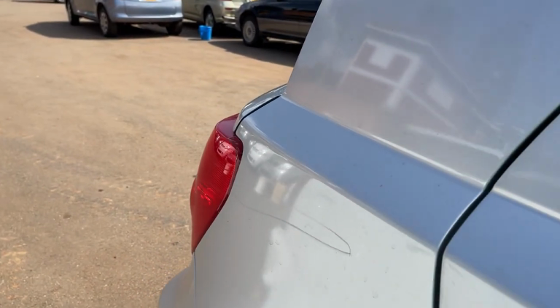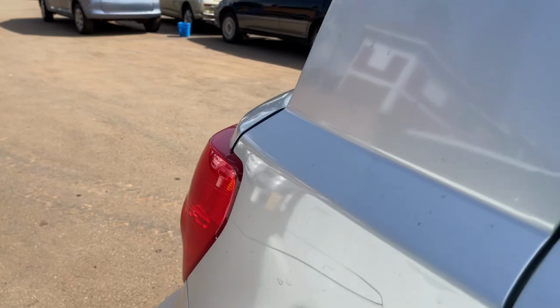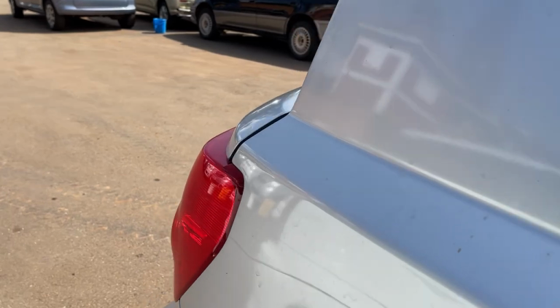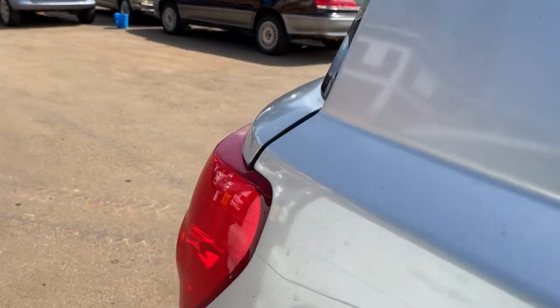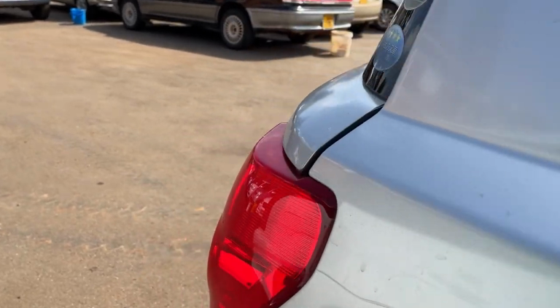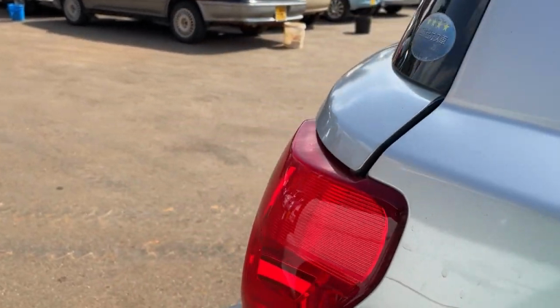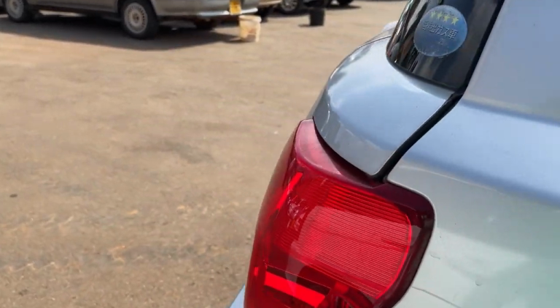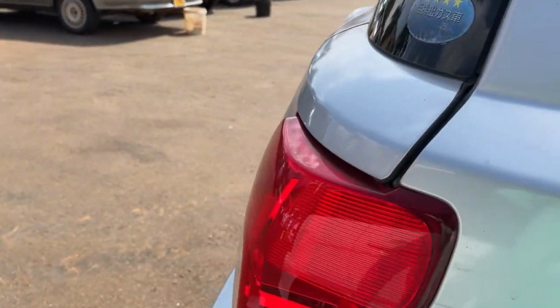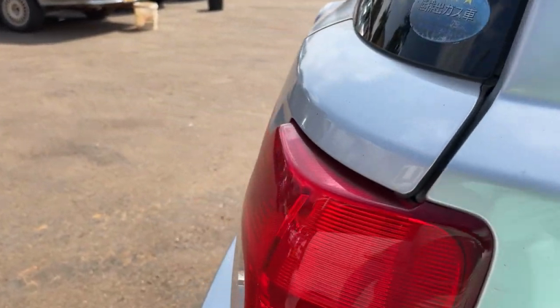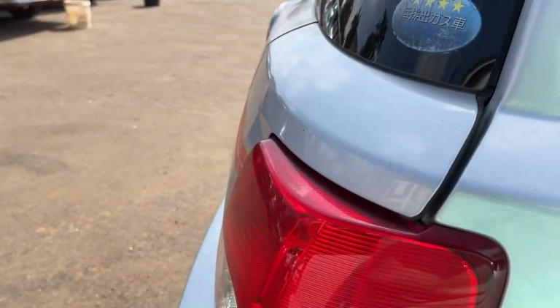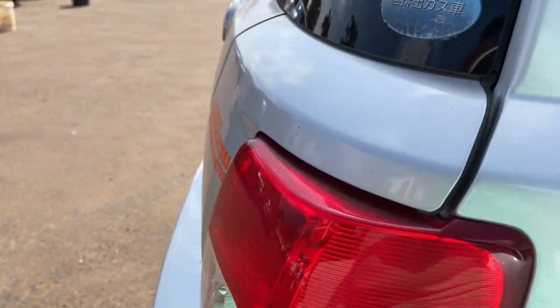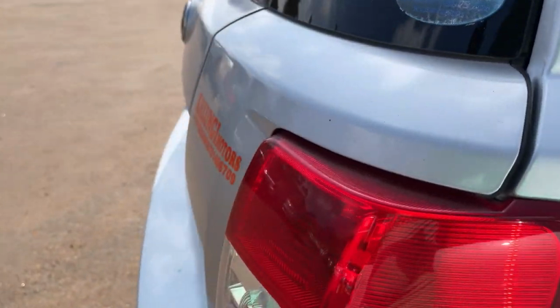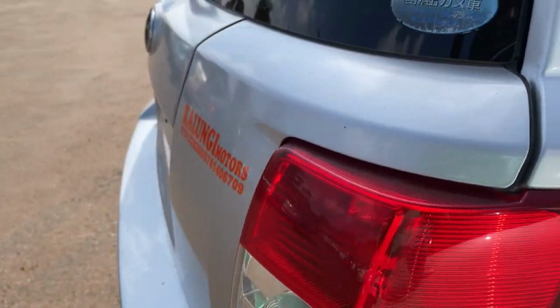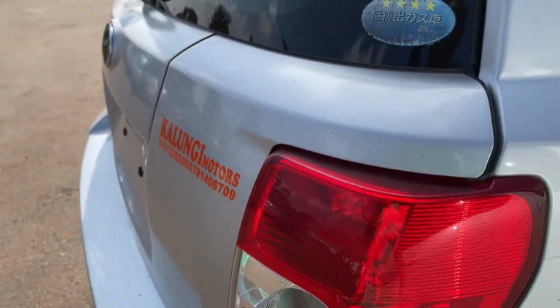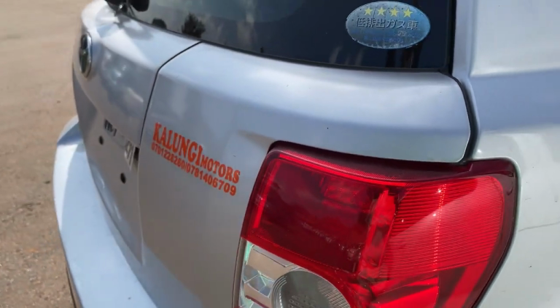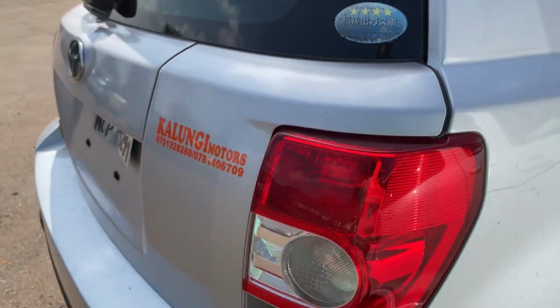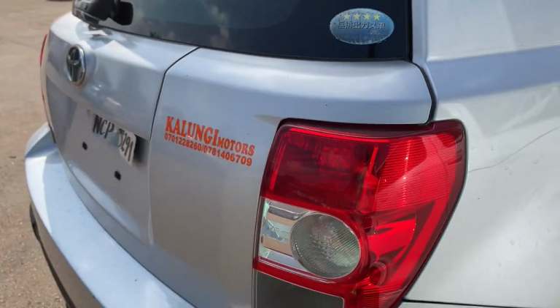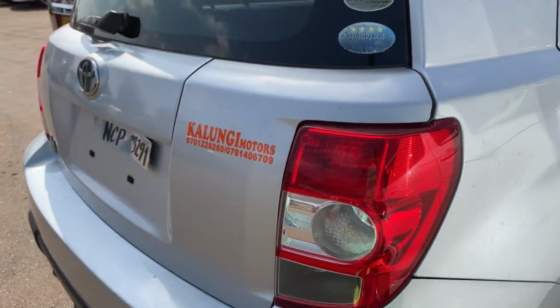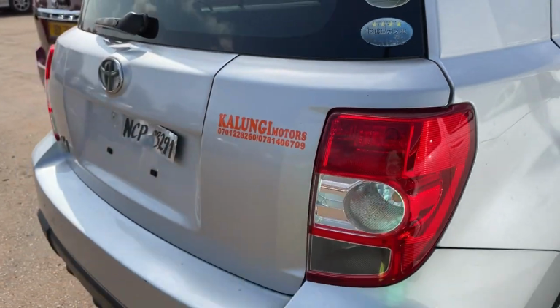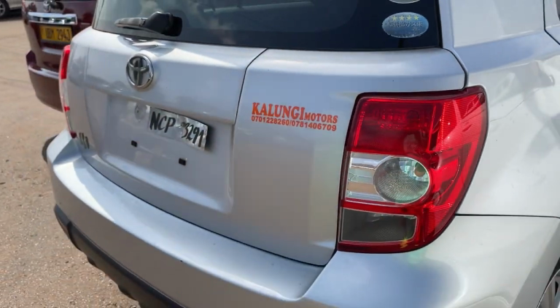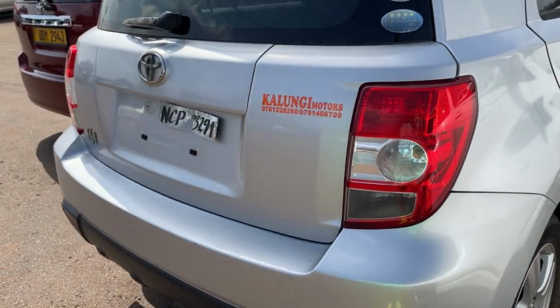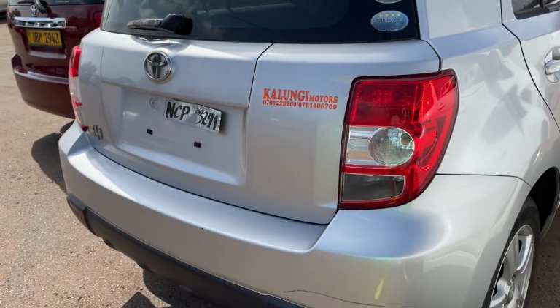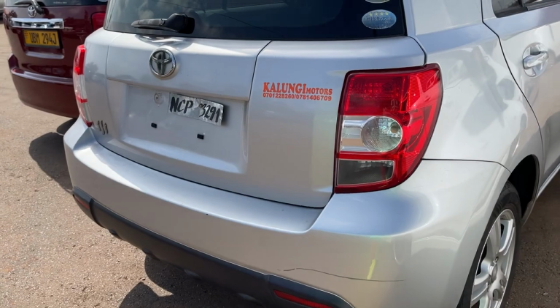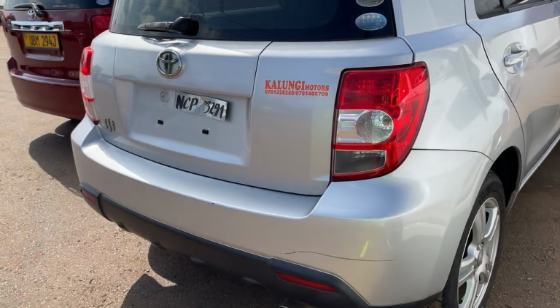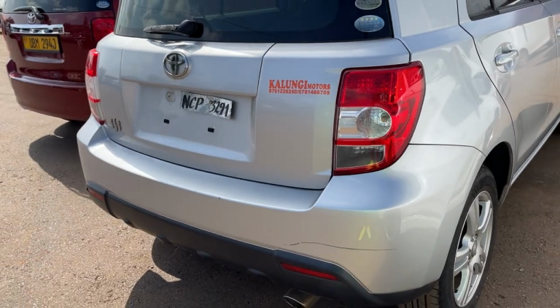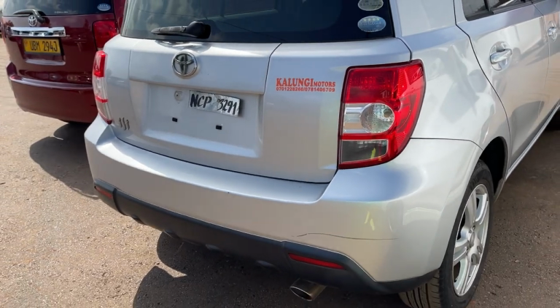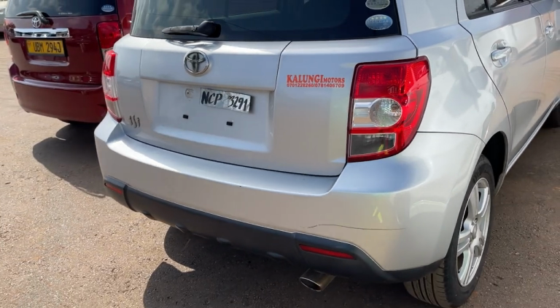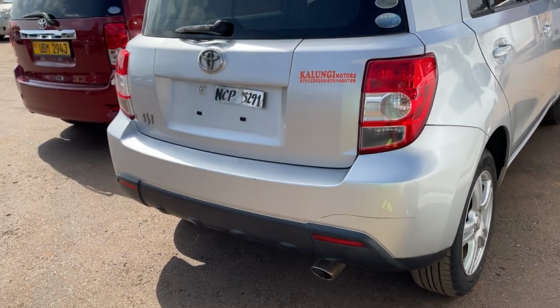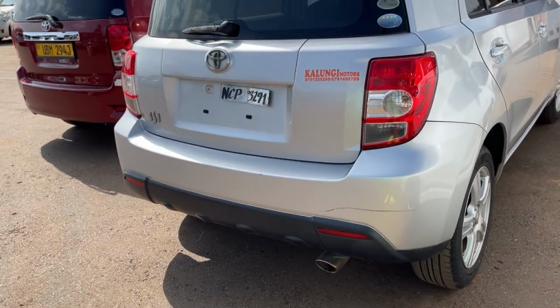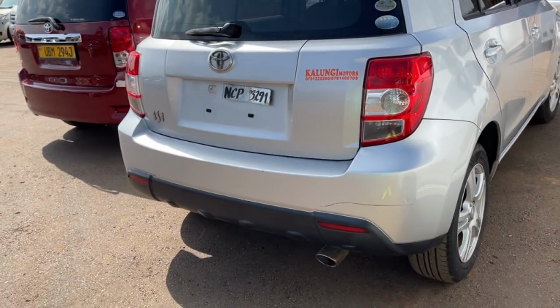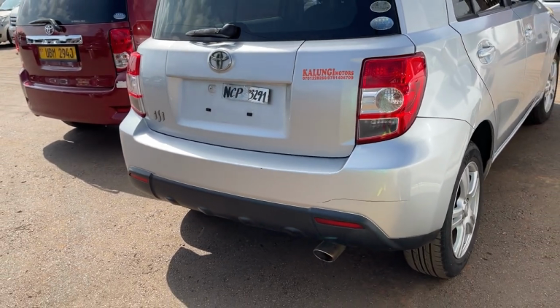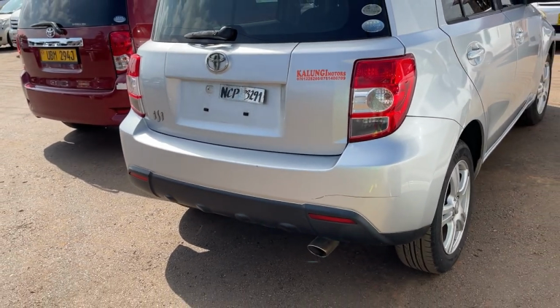This car has an engine that uses petrol. All versions of this car have engines that use petrol — they are petrol engines.